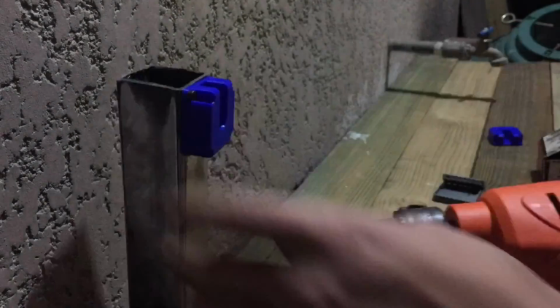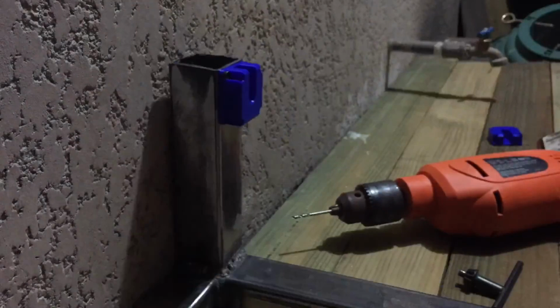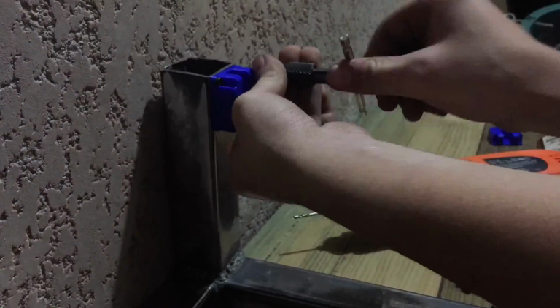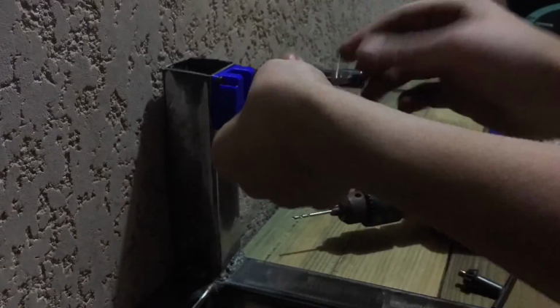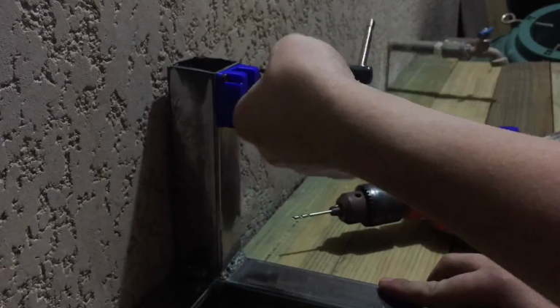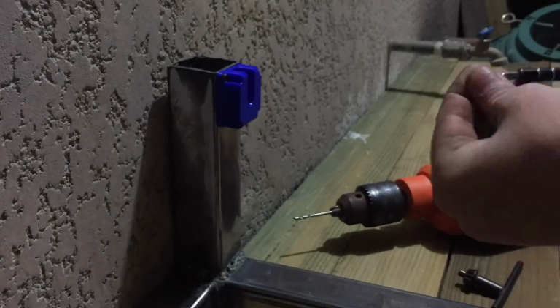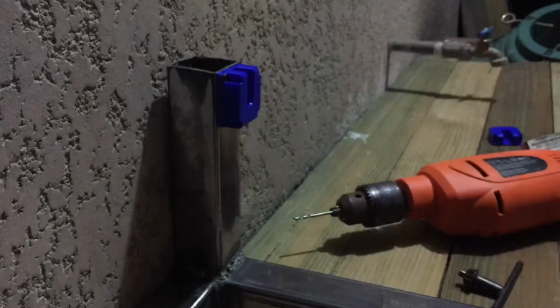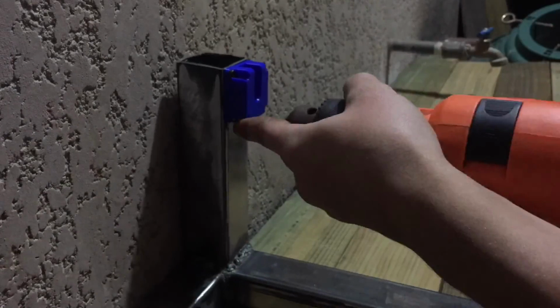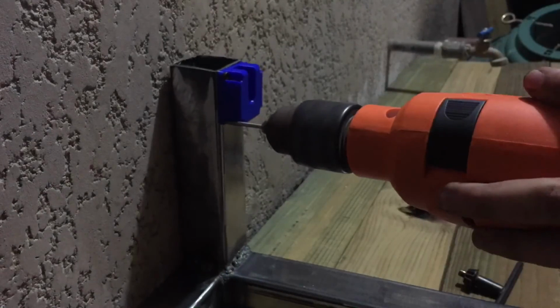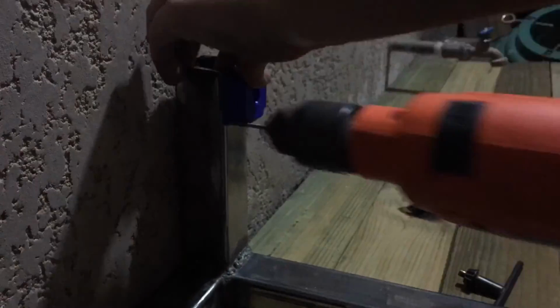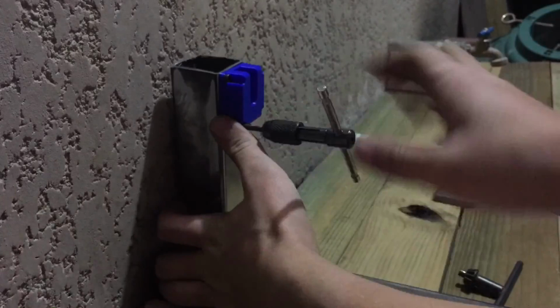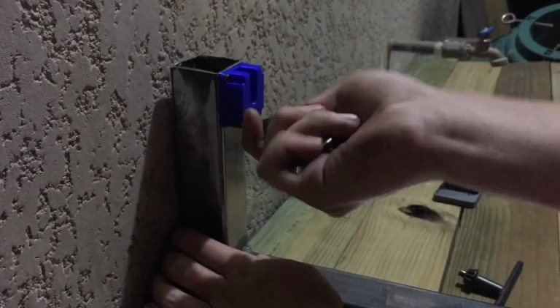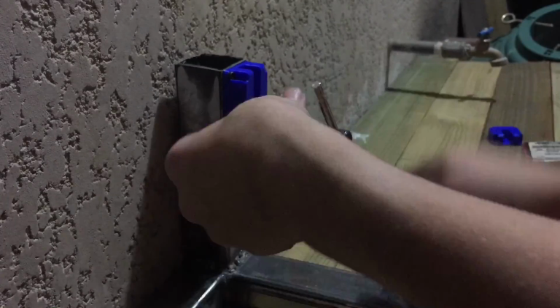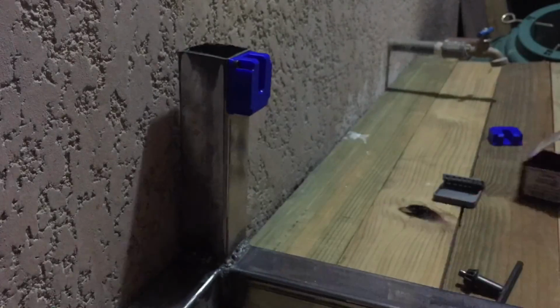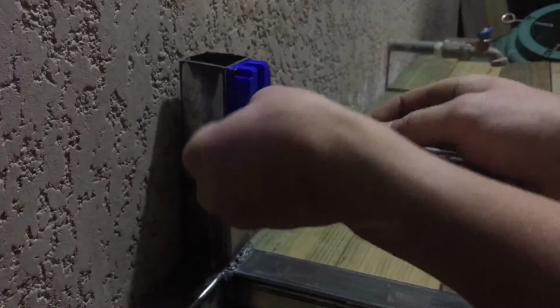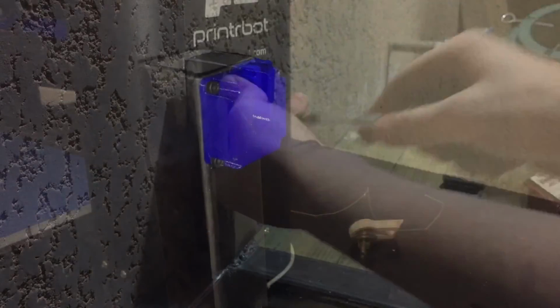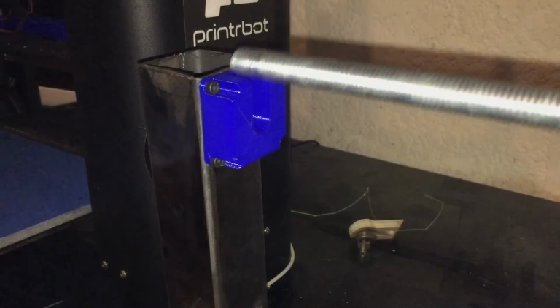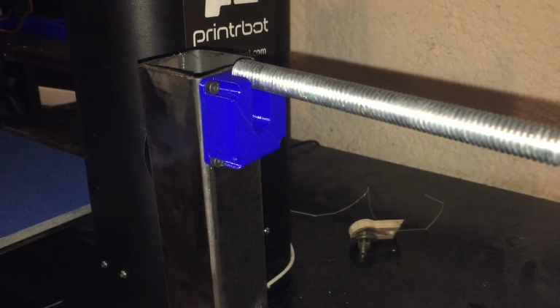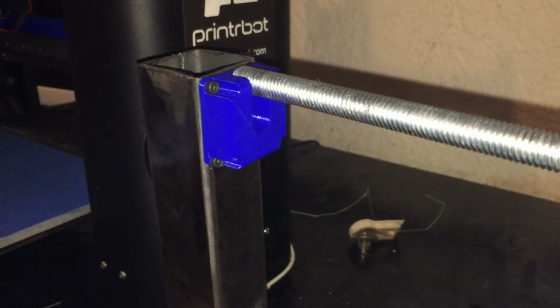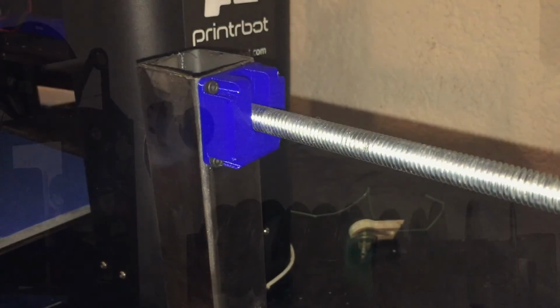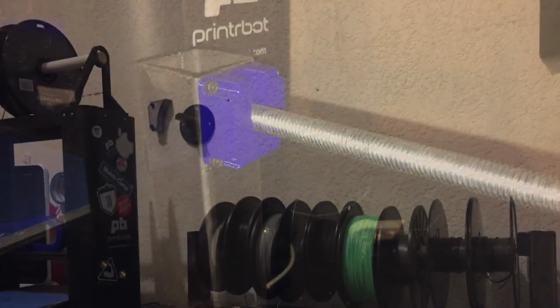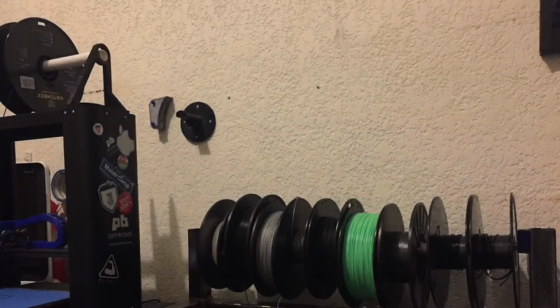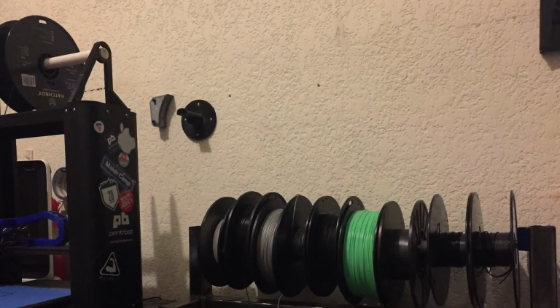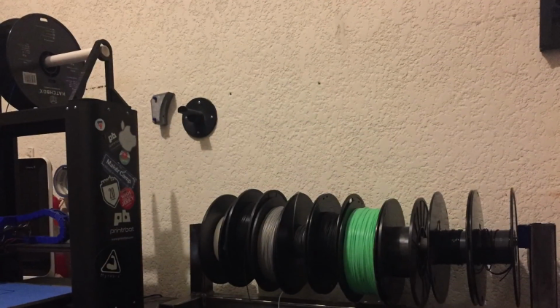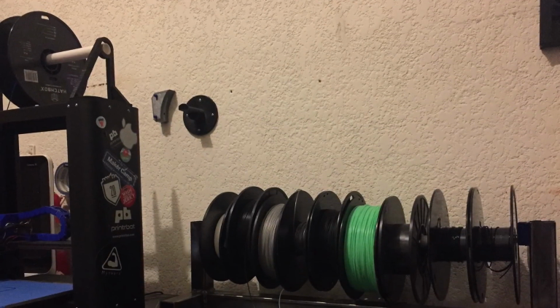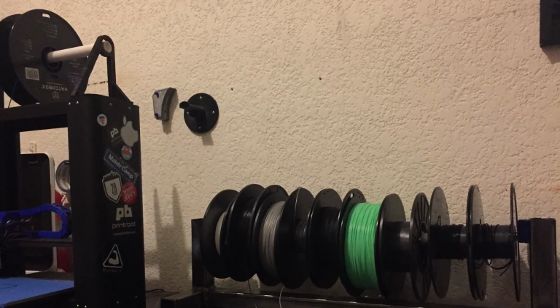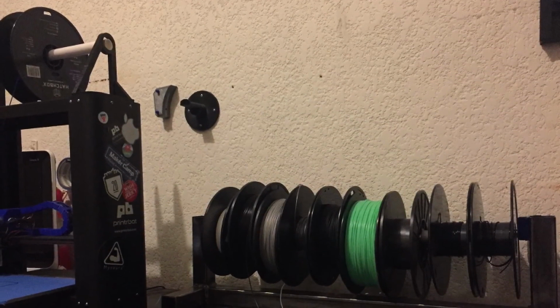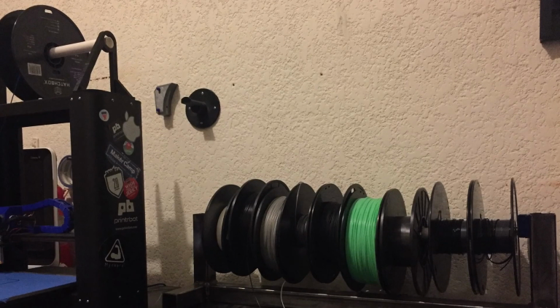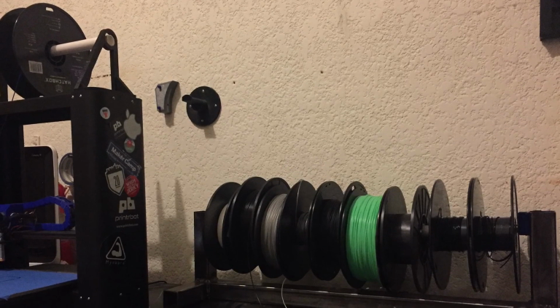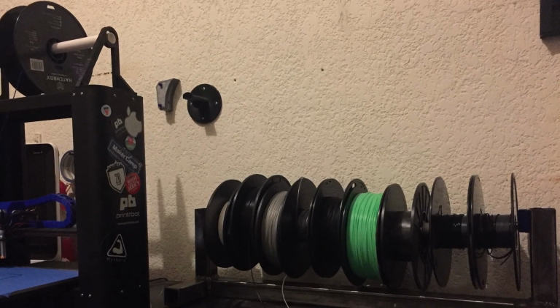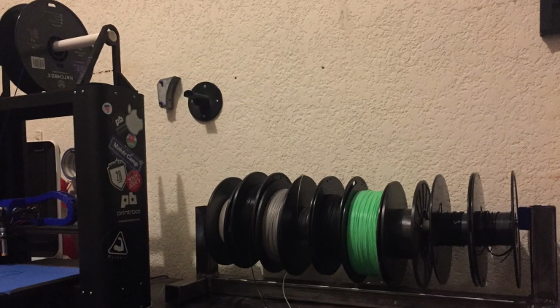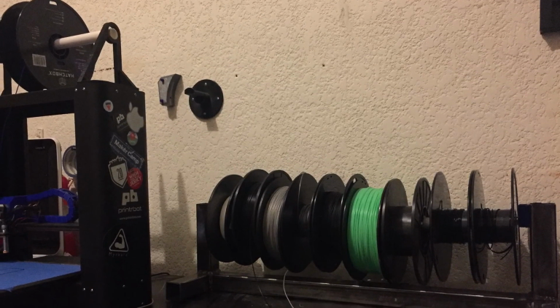I did the same for the other side. Then just put the threaded rod in, put in your favorite spools, and there you have it — a rack for your 3D printing filament spools.